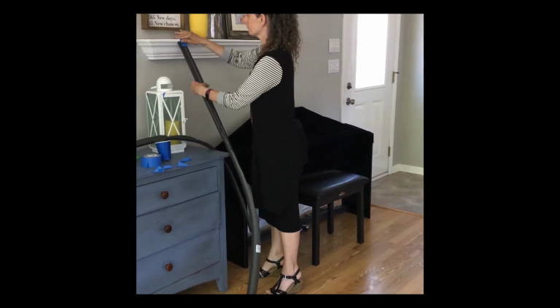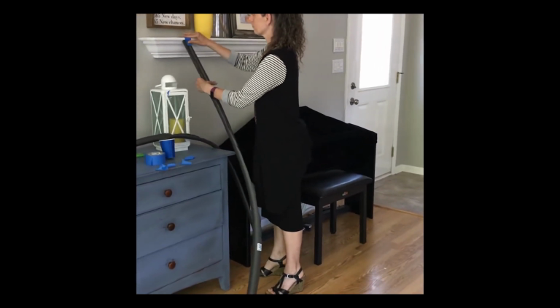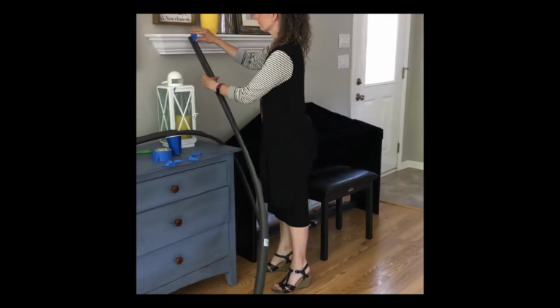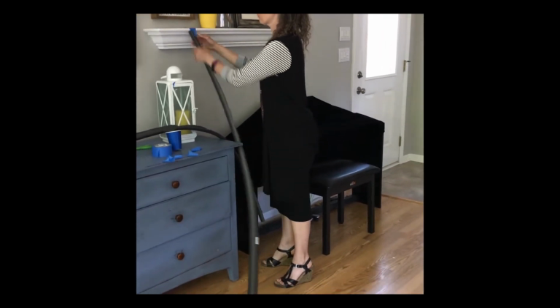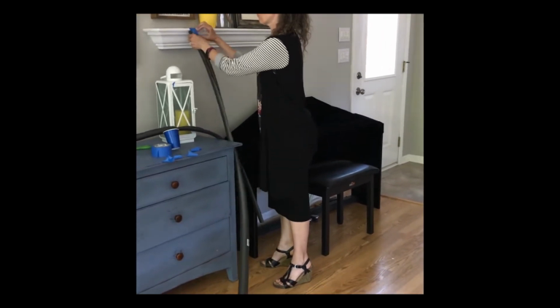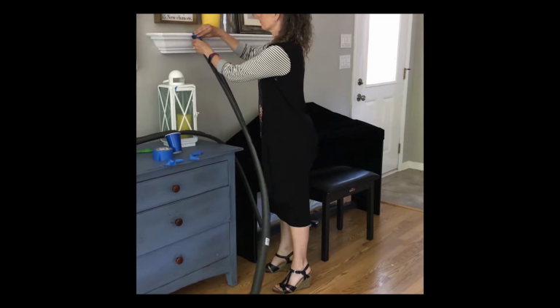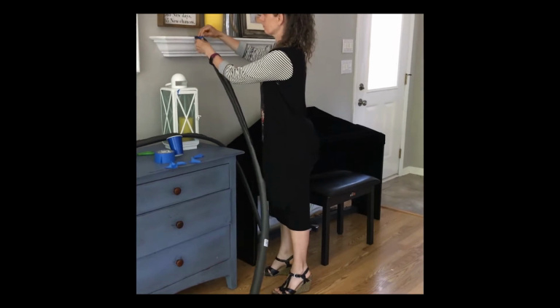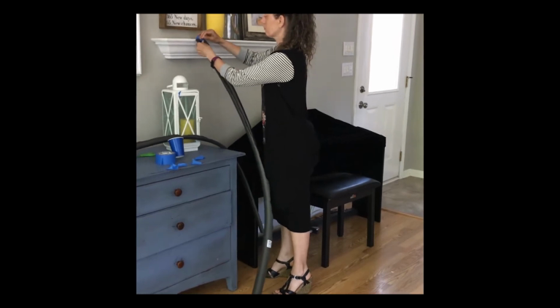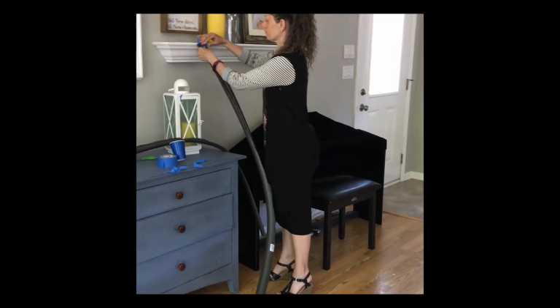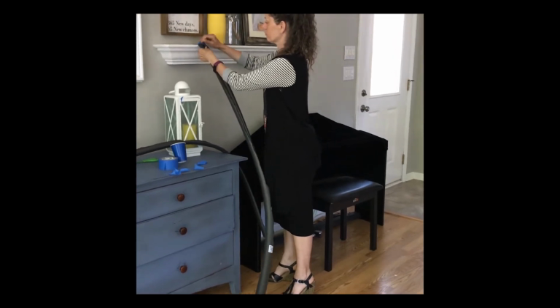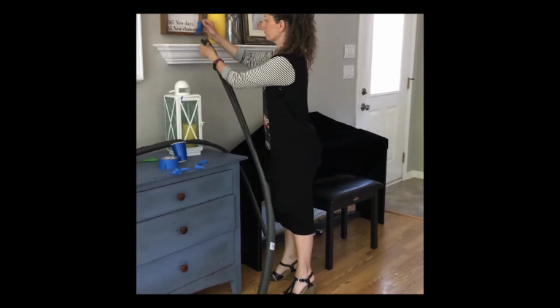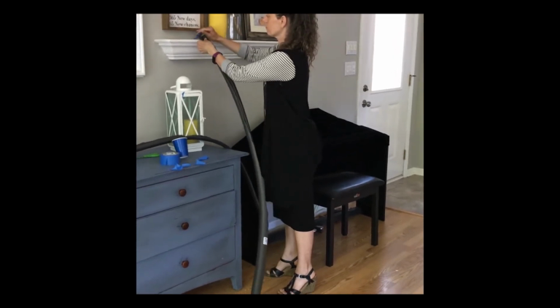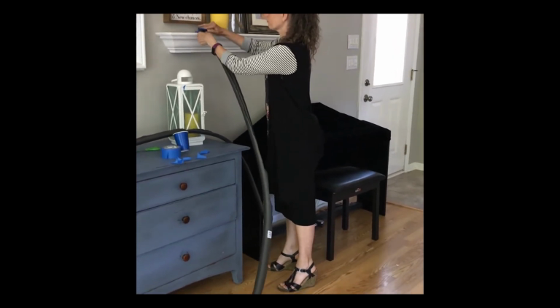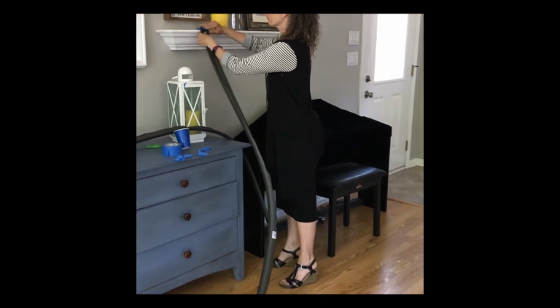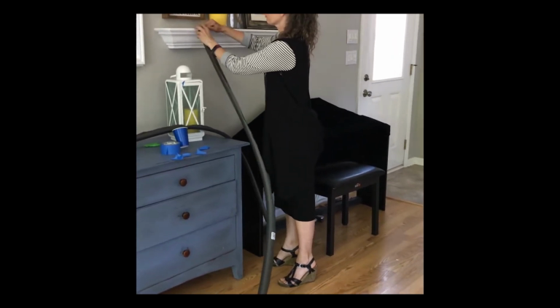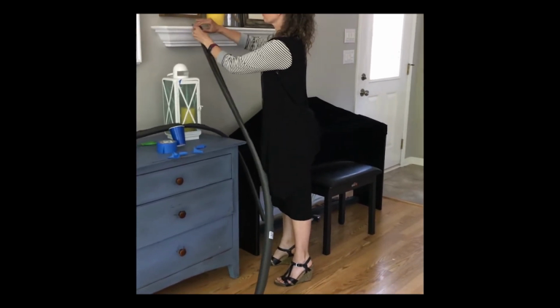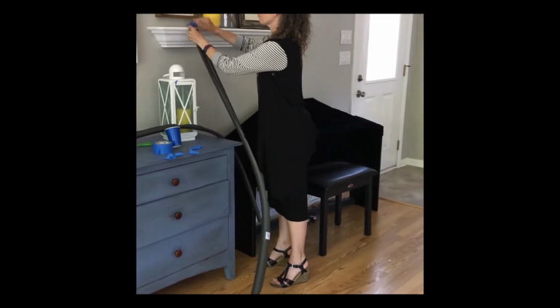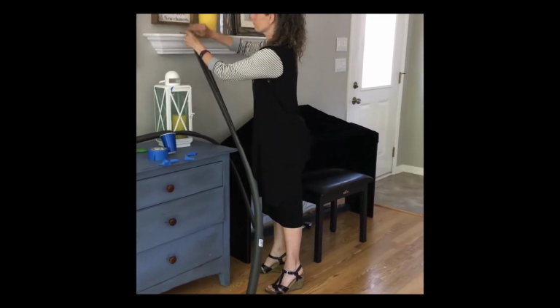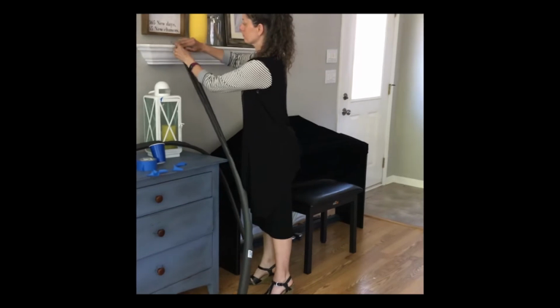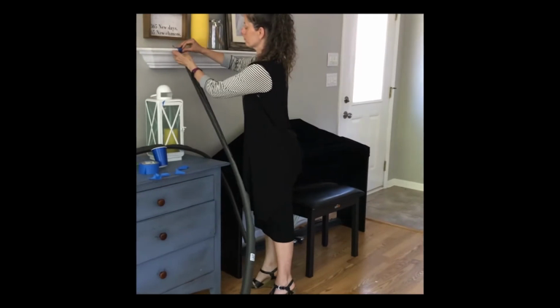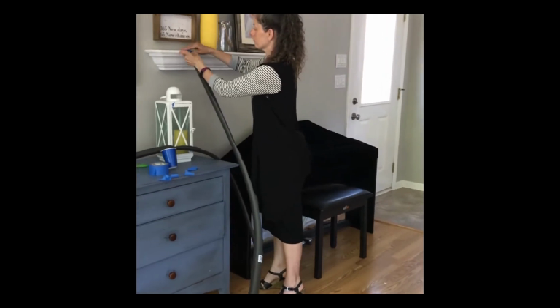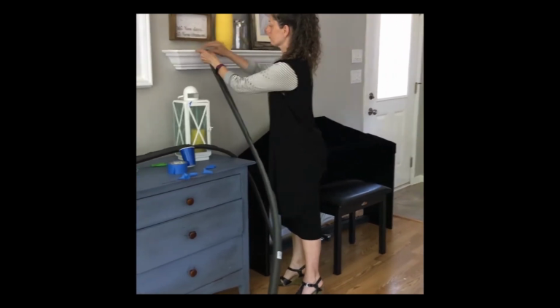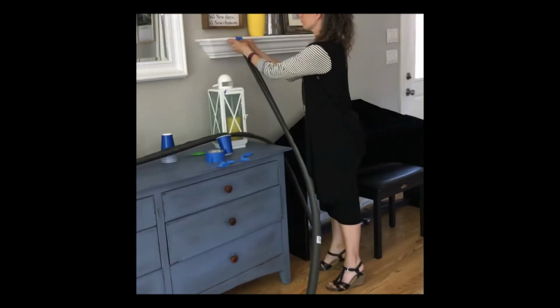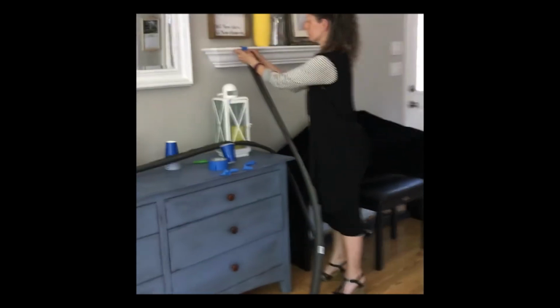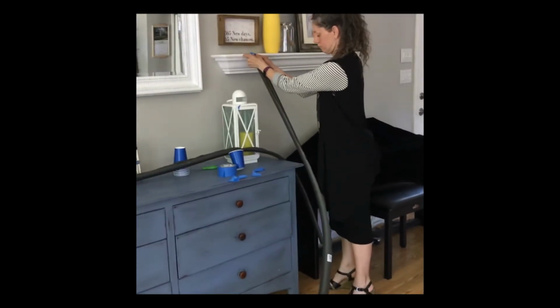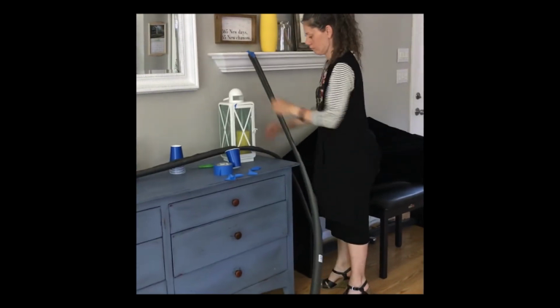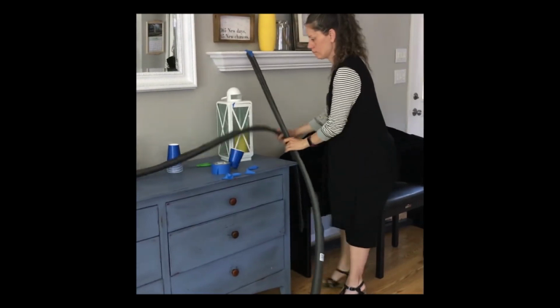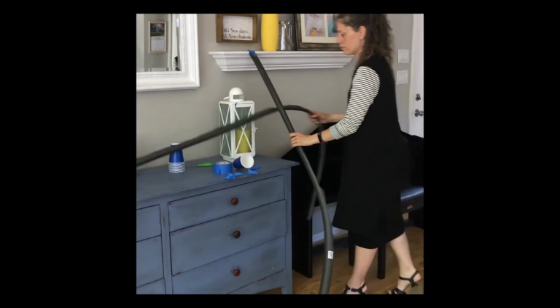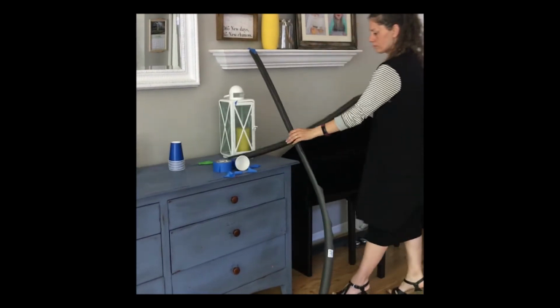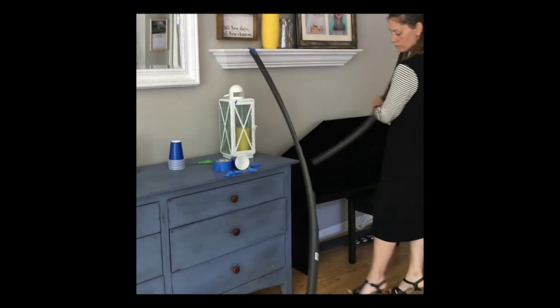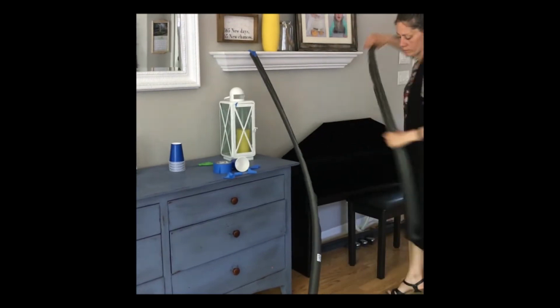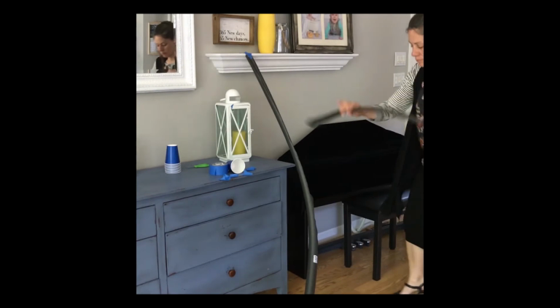Right now I'm taping it to the shelf, but you can tape it to the wall. You can stack up some books, some toys, get a sibling to kneel down — whatever you want. You'll need enough acceleration here if you're going to add a loop-de-loop at all.